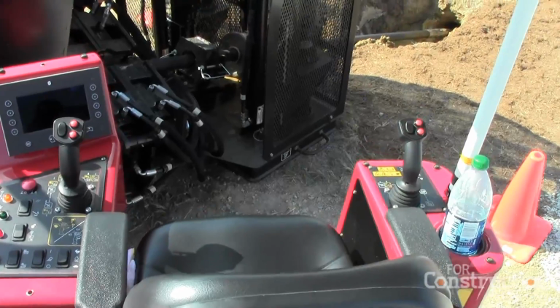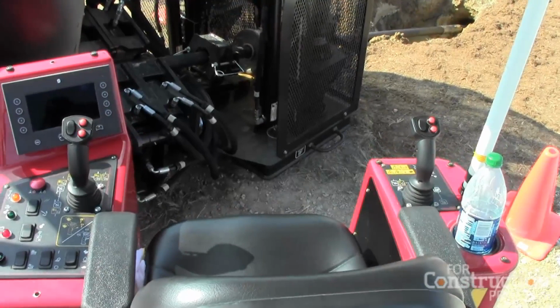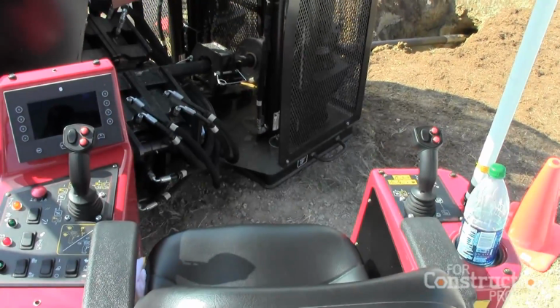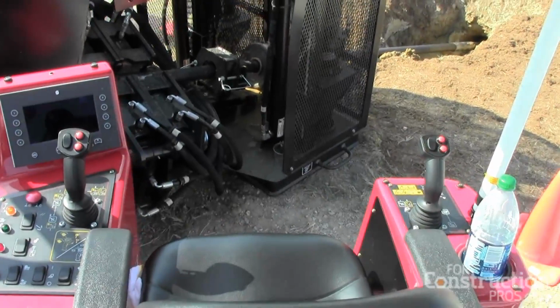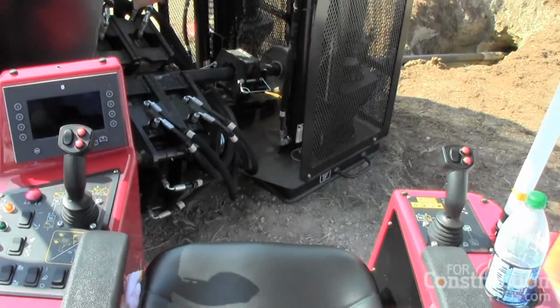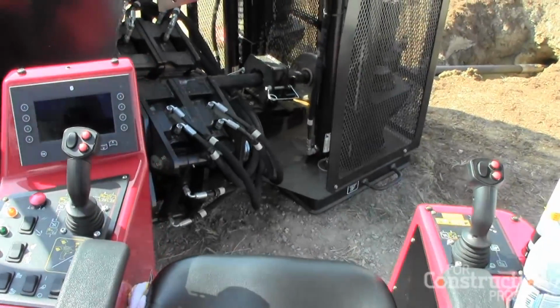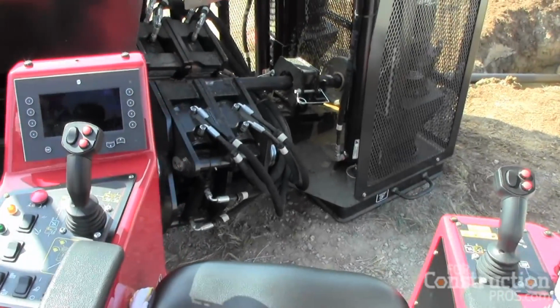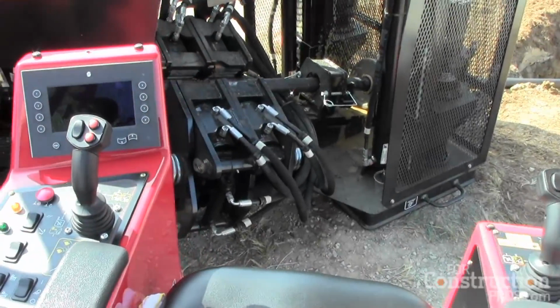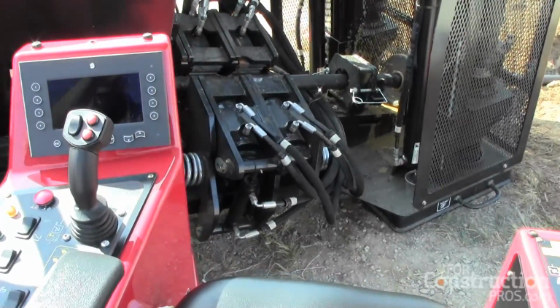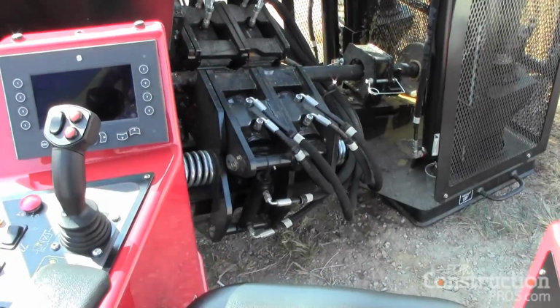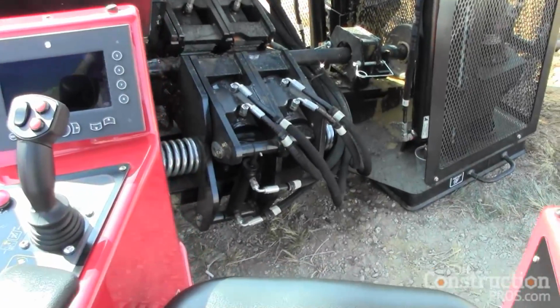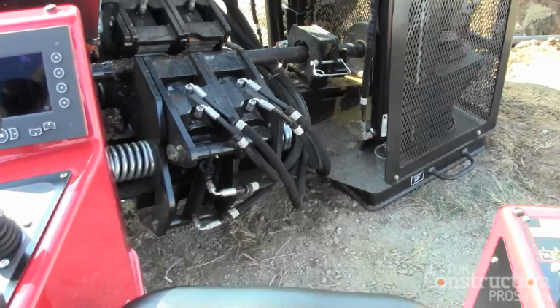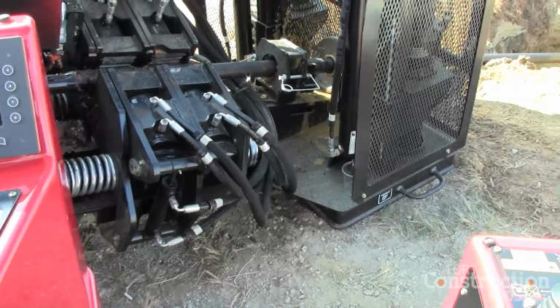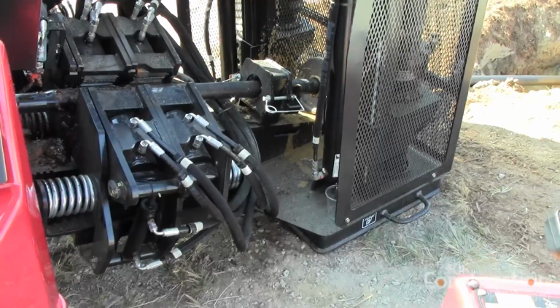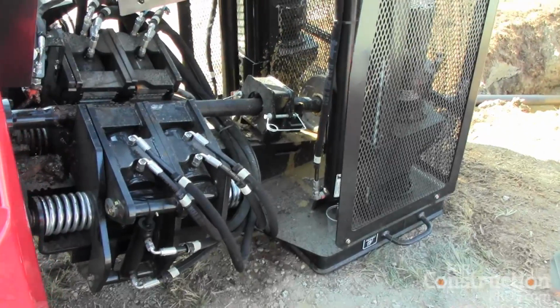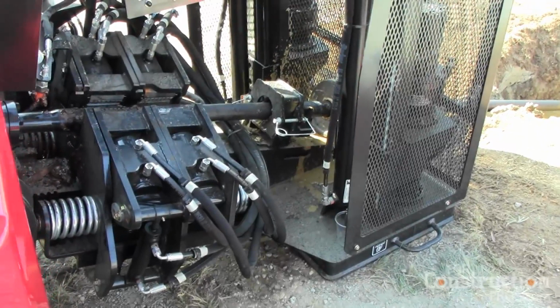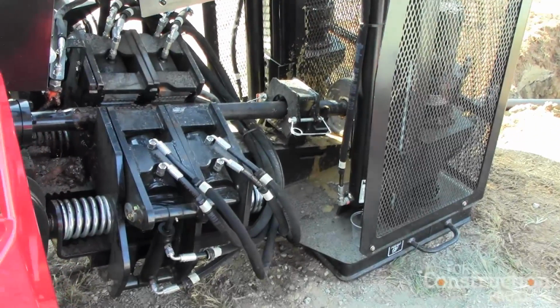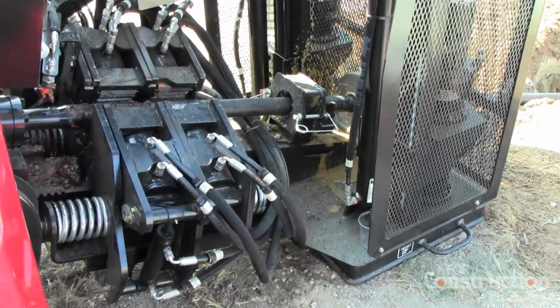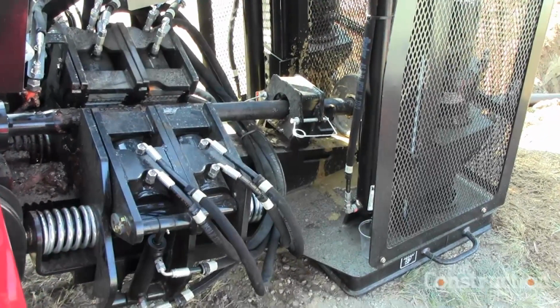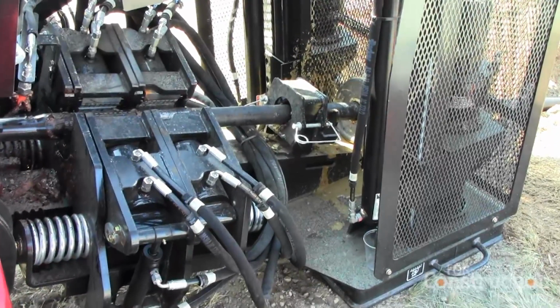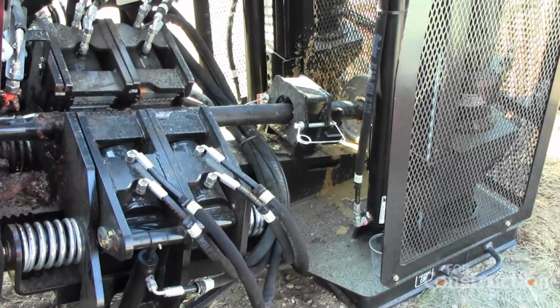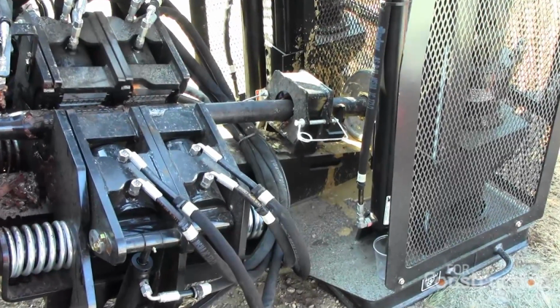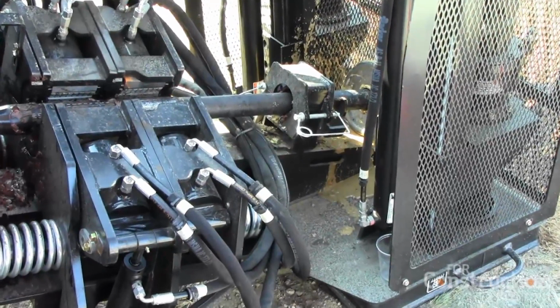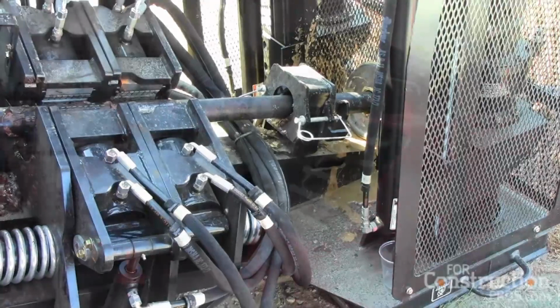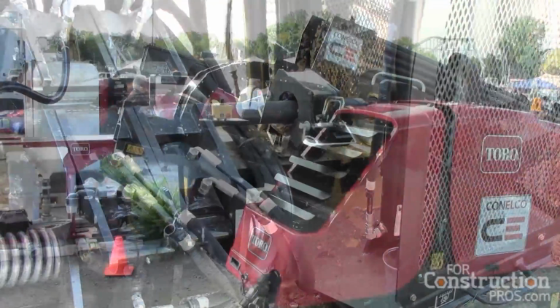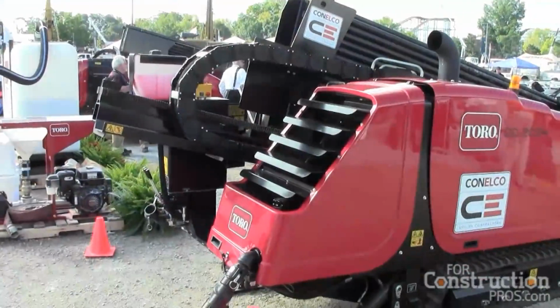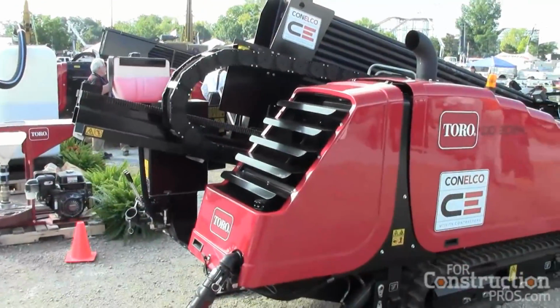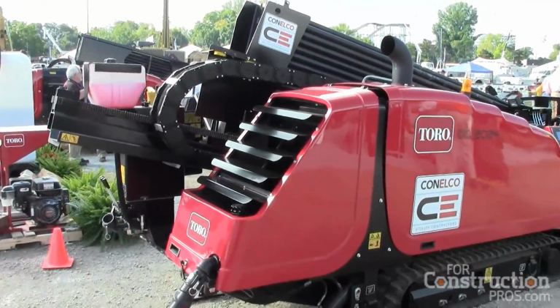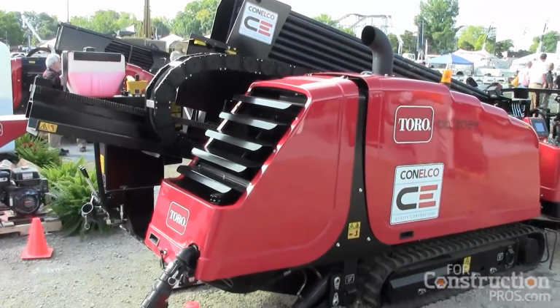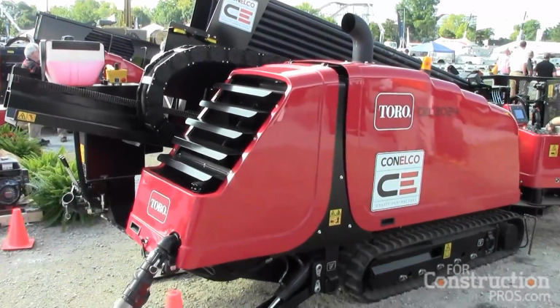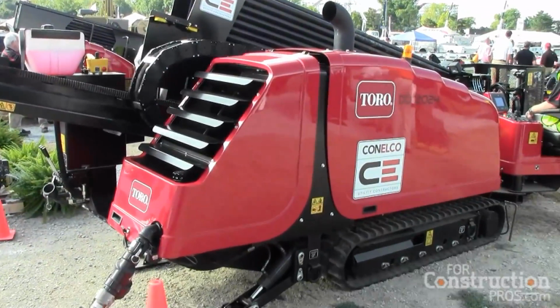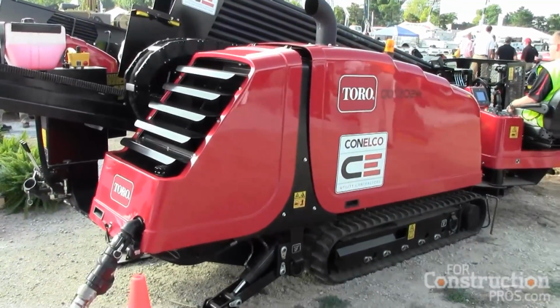It has a removable pipe basket, so if you're on longer bores than 520 feet, we can remove that basket and put a new basket of 52 pieces of pipe back on and continue on the bore. The DD 40-45 has 40,000 pounds of push and pull, and 4,500 foot-pounds of rotary torque.